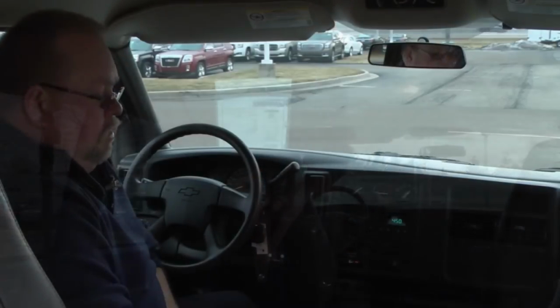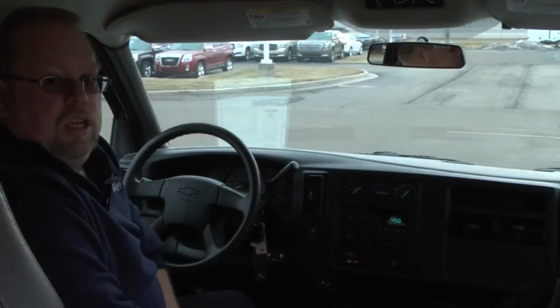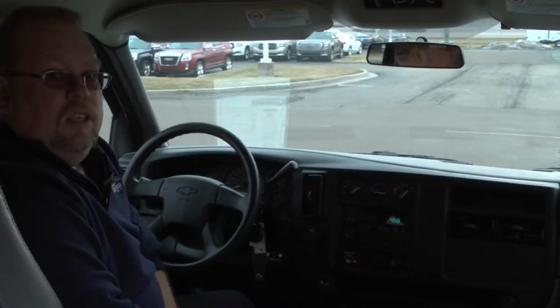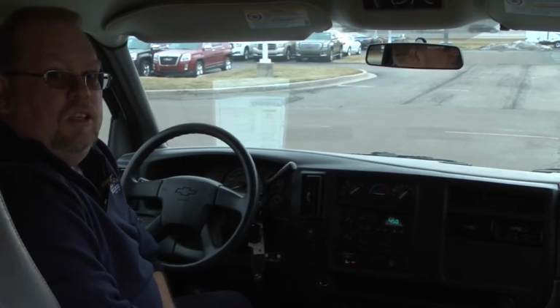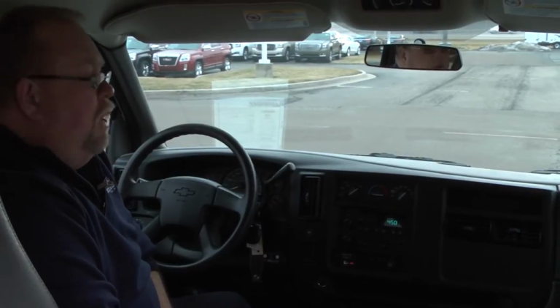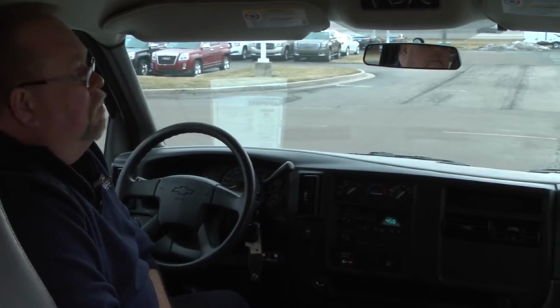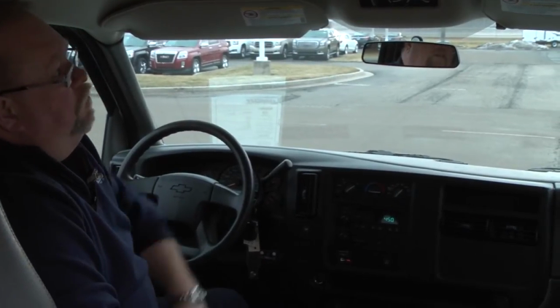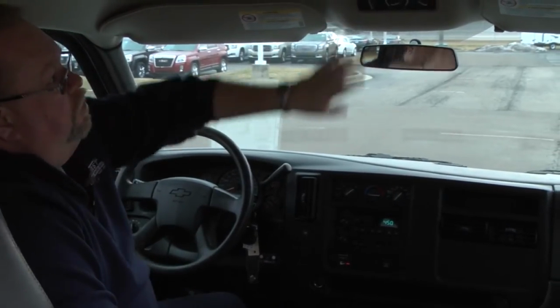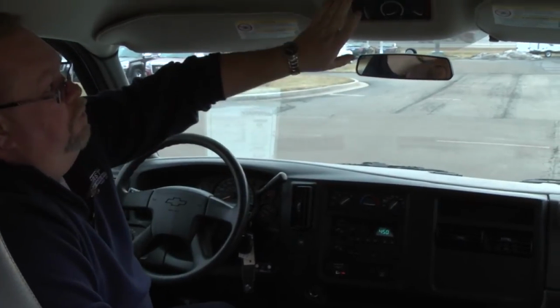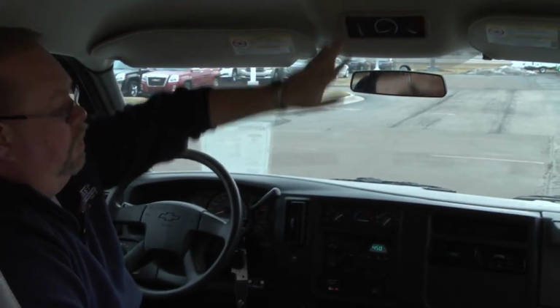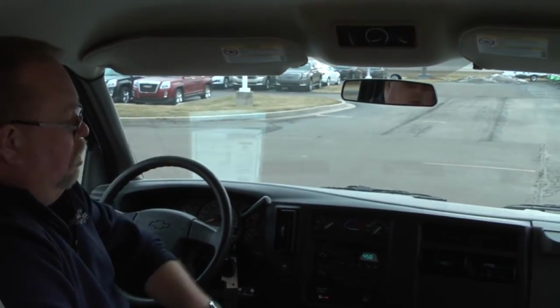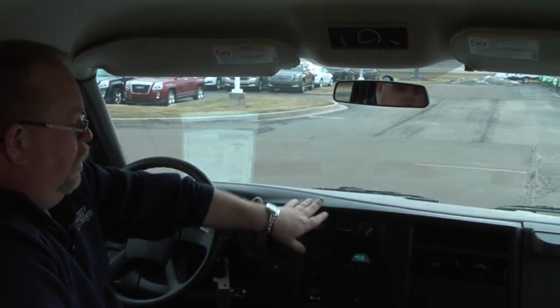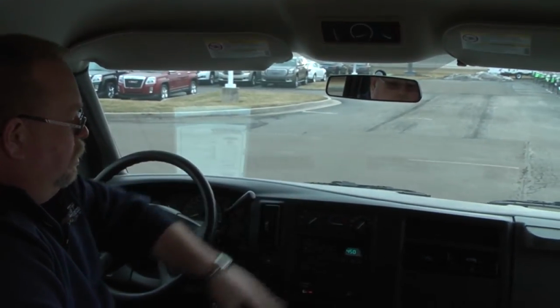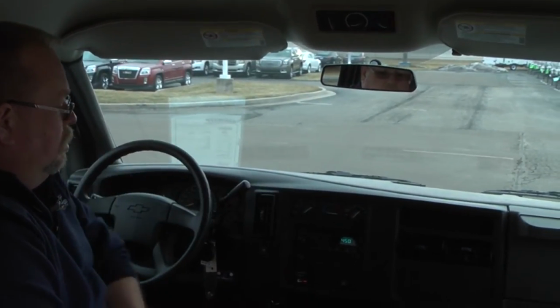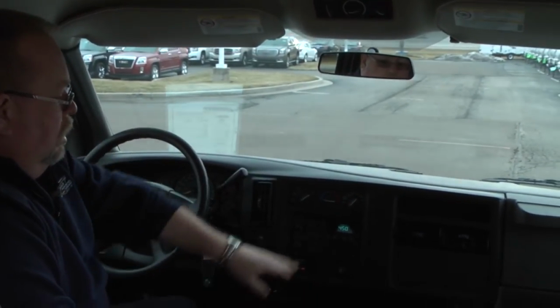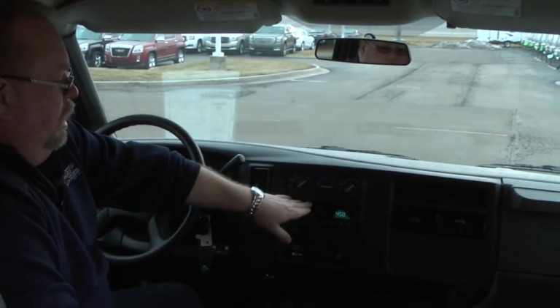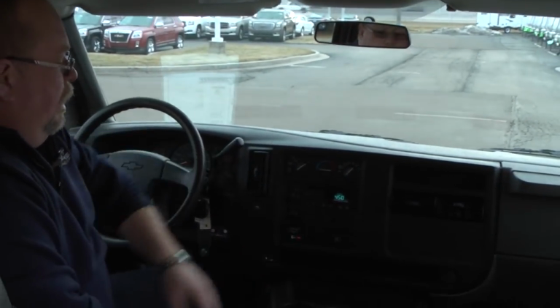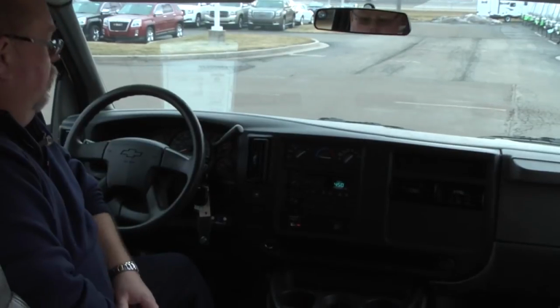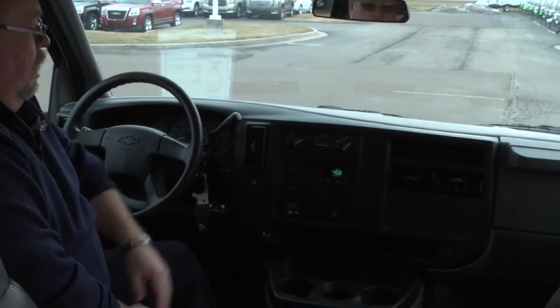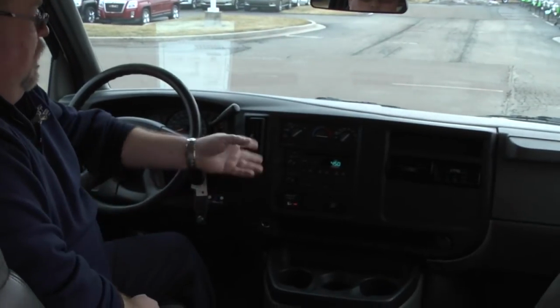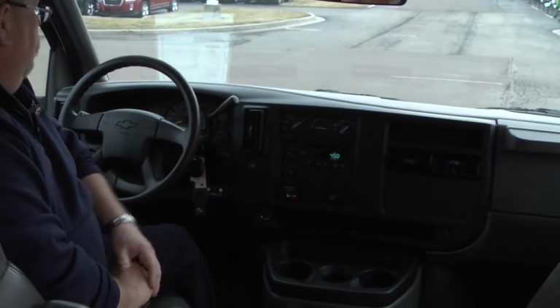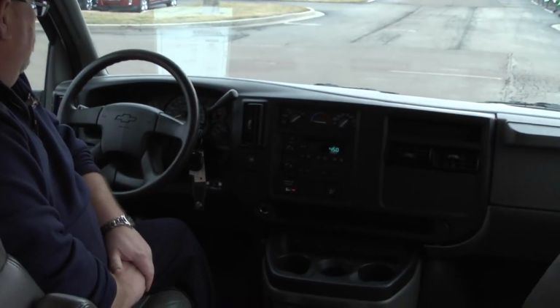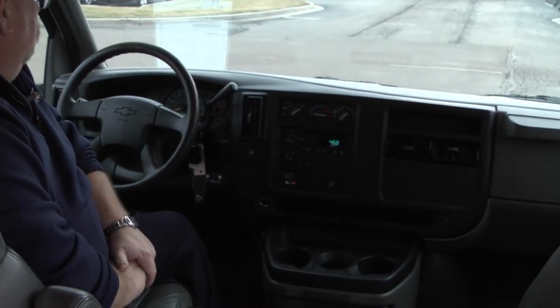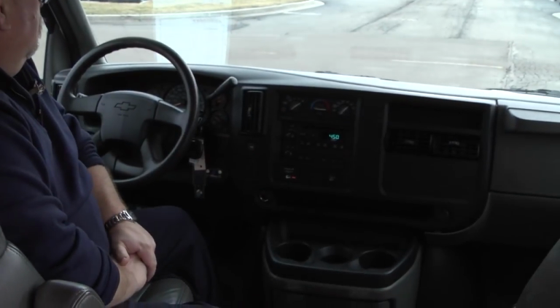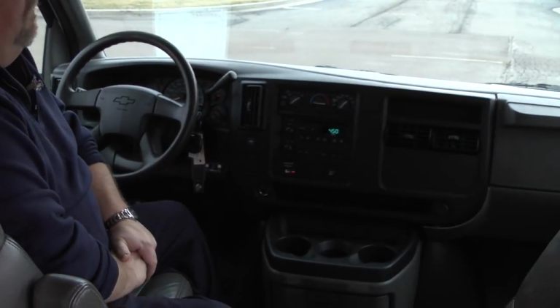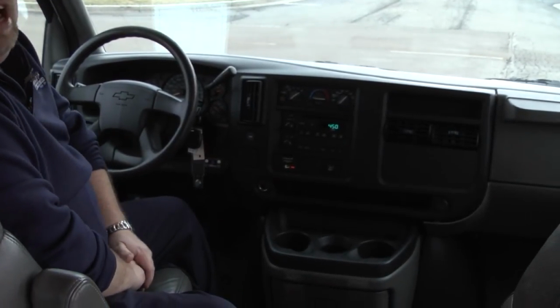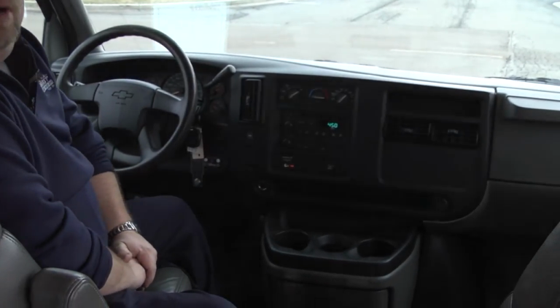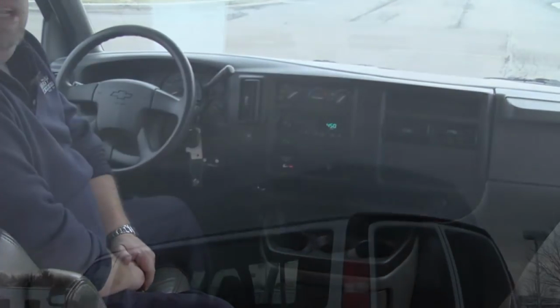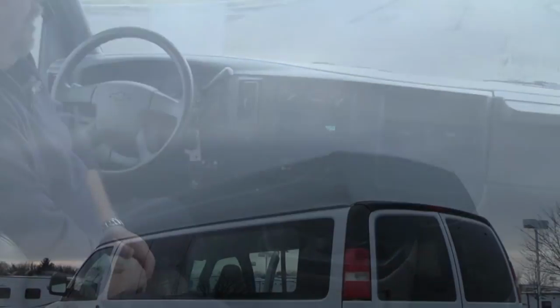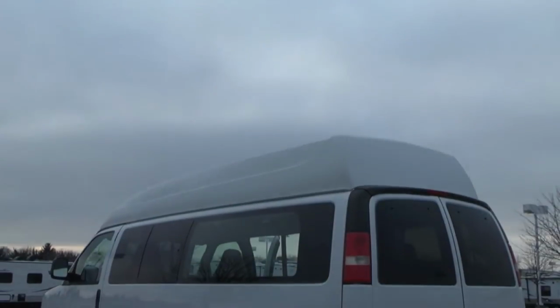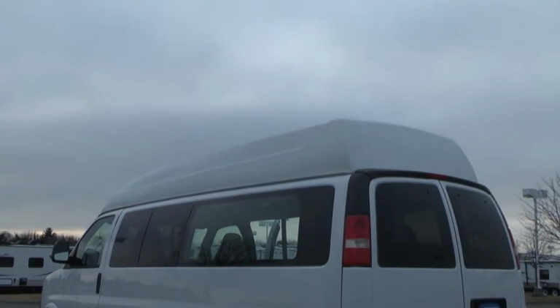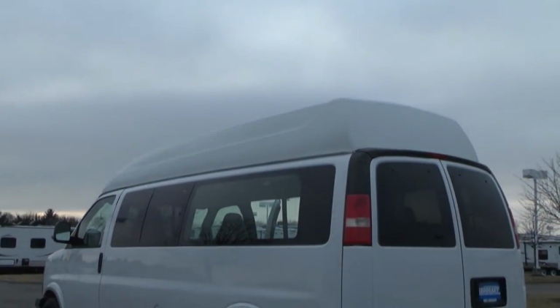This 2007 is pretty basic up here in the front. You do have rear air controls, front air controls, CD player, AM/FM radio. 65,000 miles on this van so it's real low mileage.